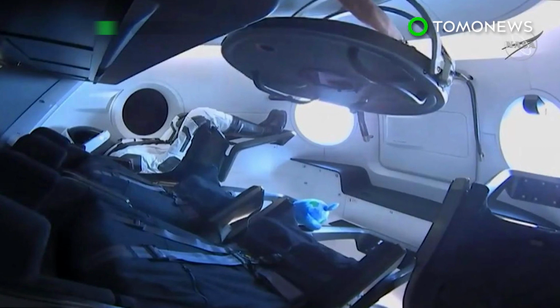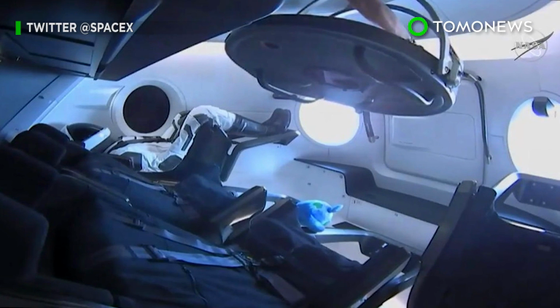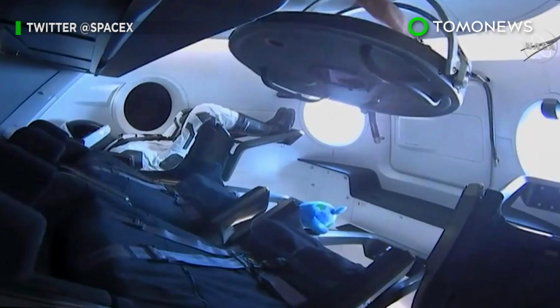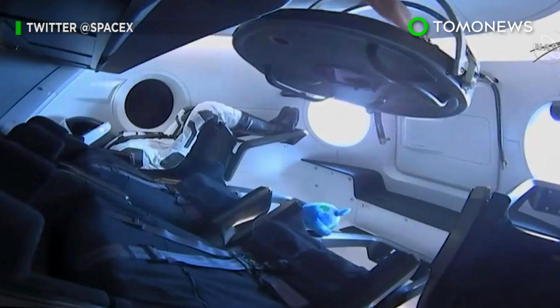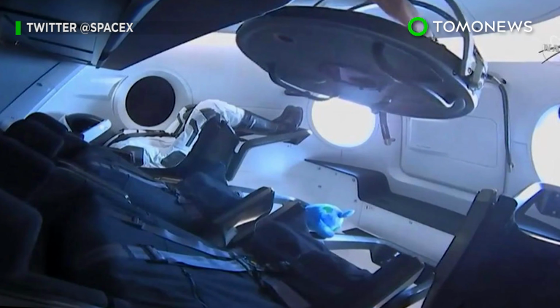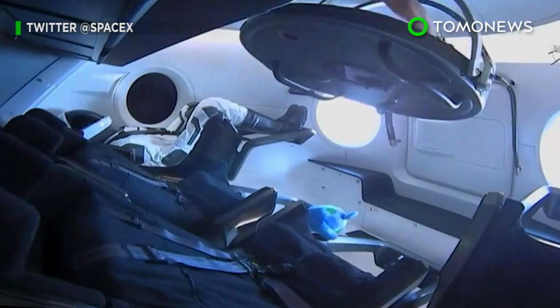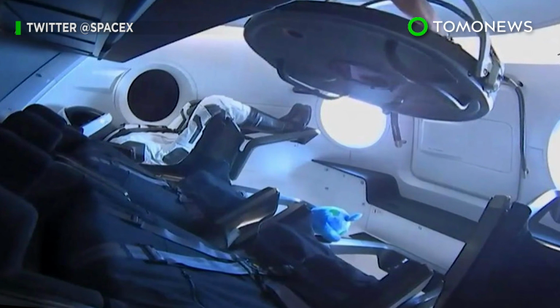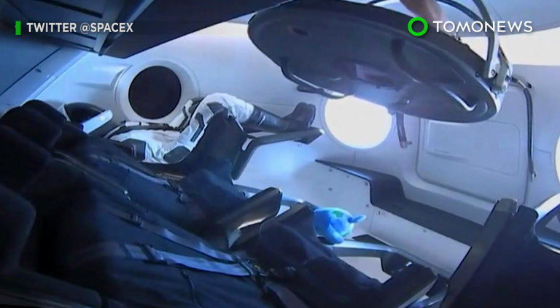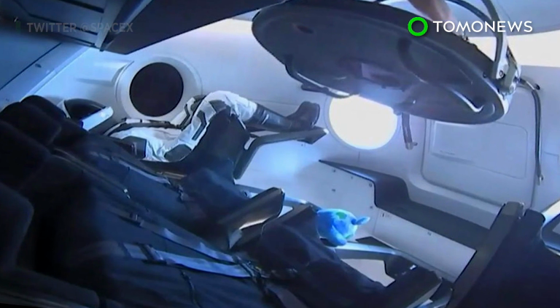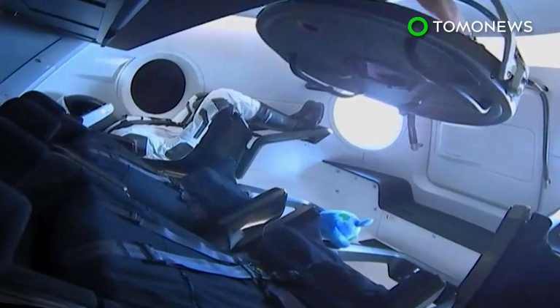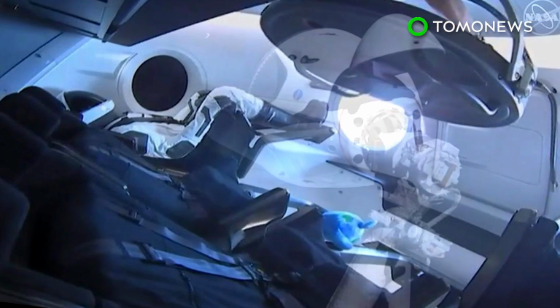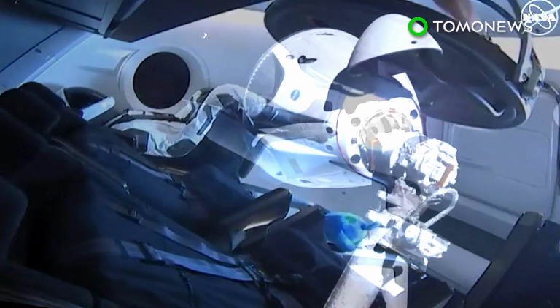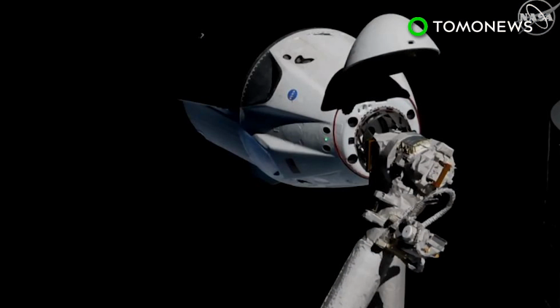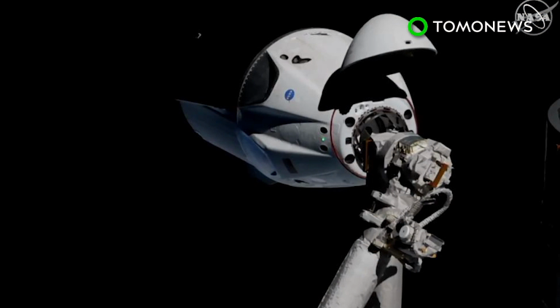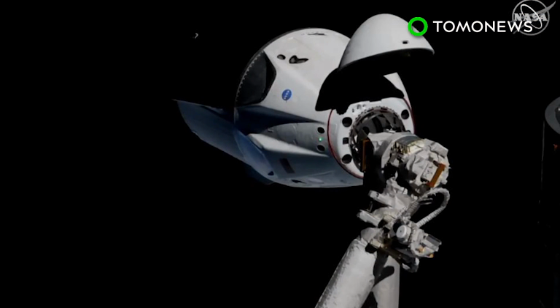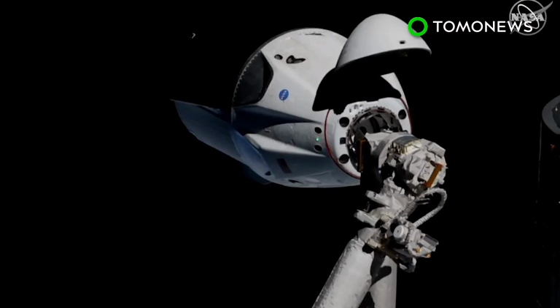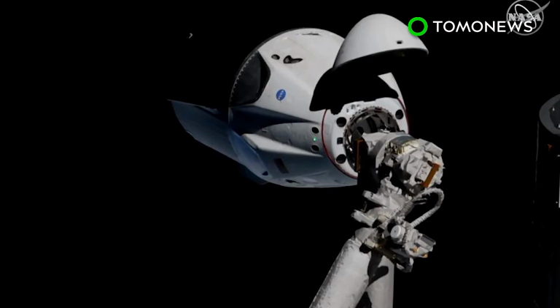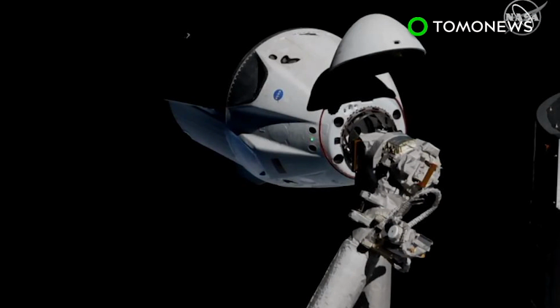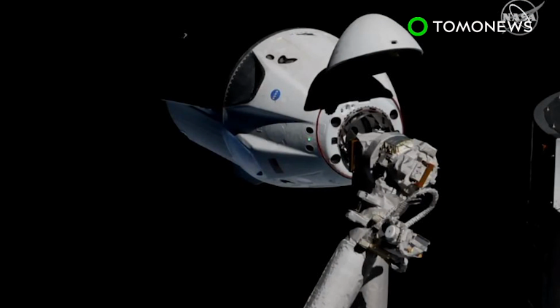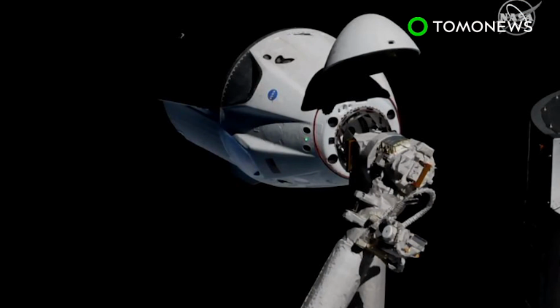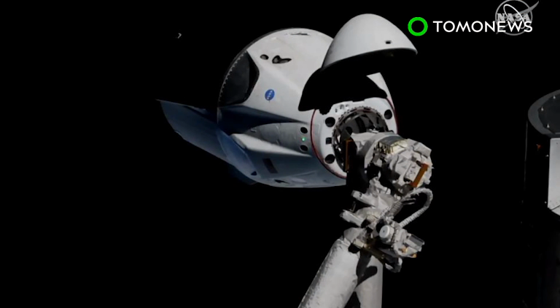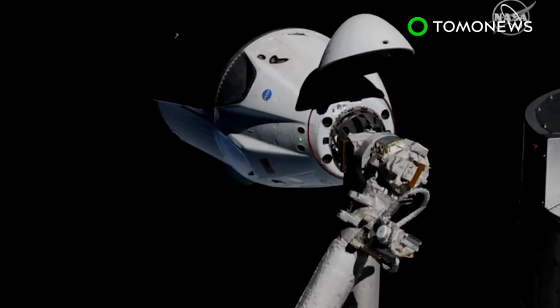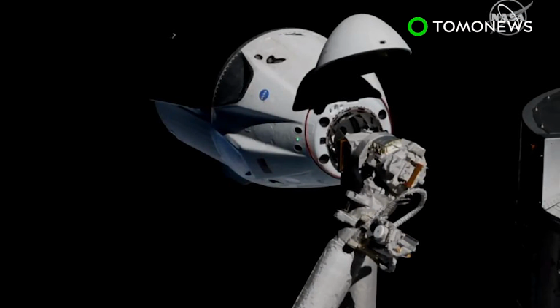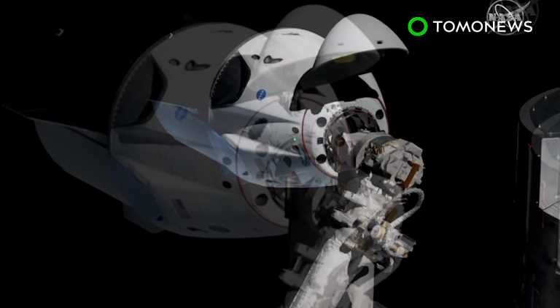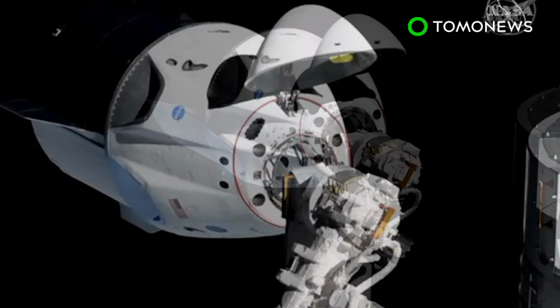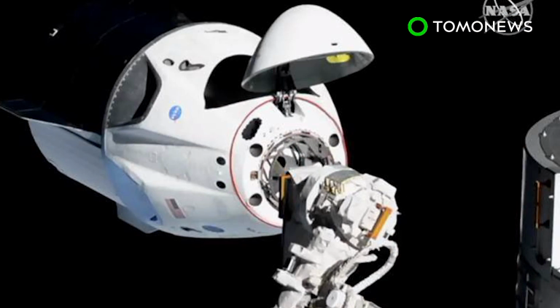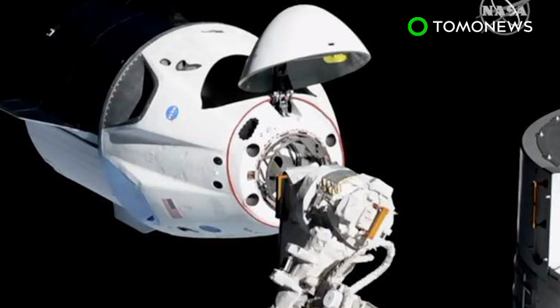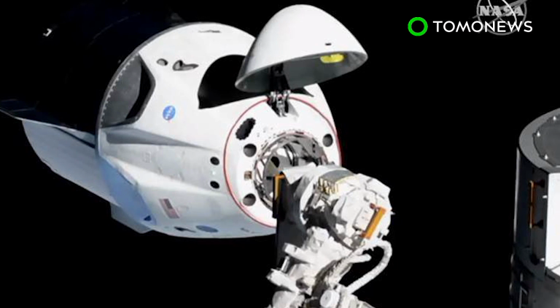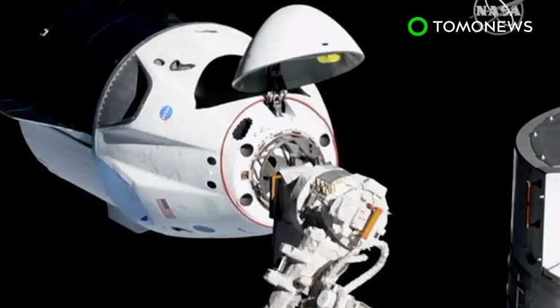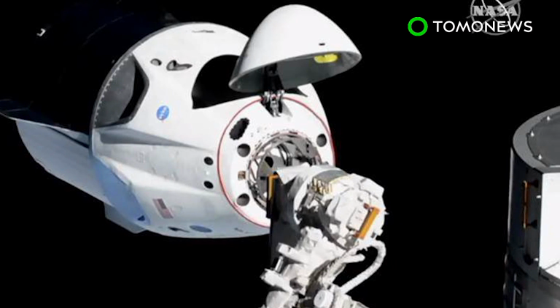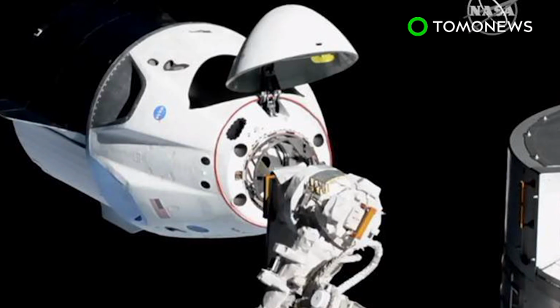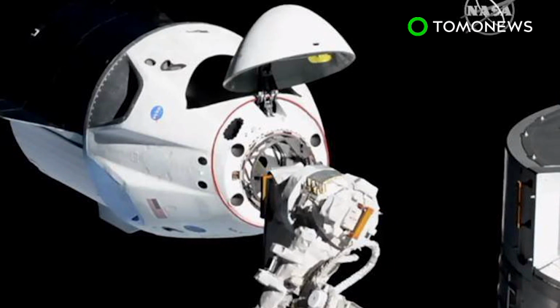On Friday morning, after being checked out and loaded with cargo, the capsule will undock from the ISS and then plunge back toward Earth. Parachutes will deploy during the capsule's descent, where it should plunge into the Atlantic Ocean near Florida for retrieval.